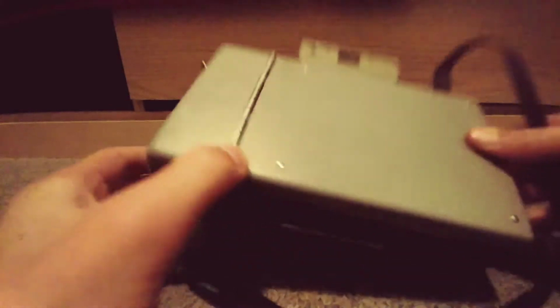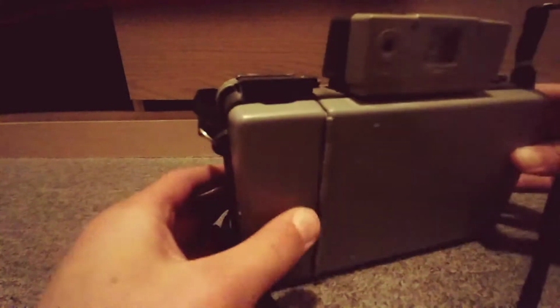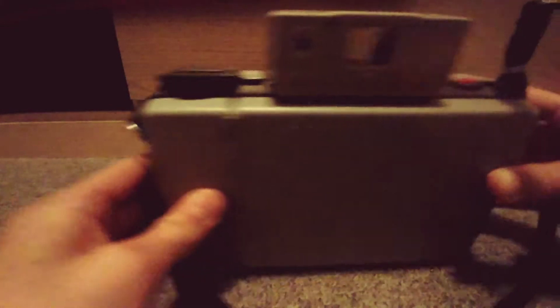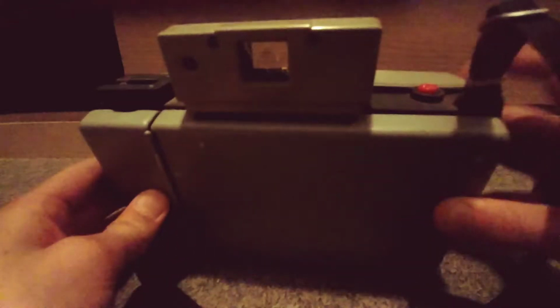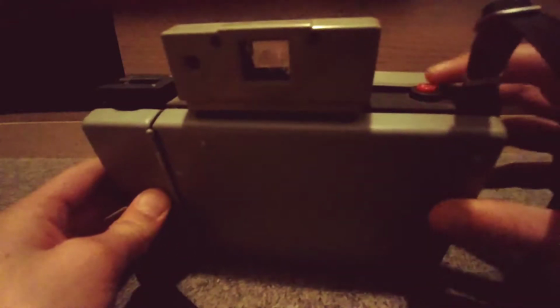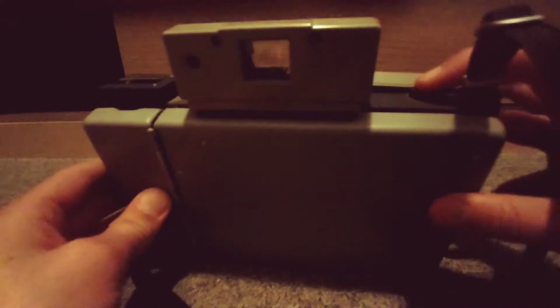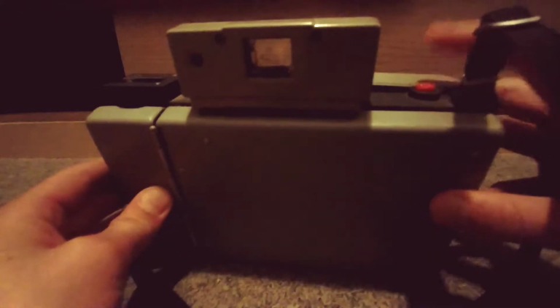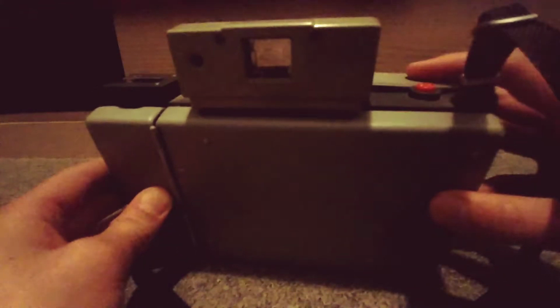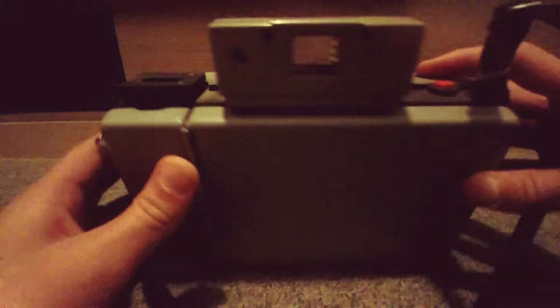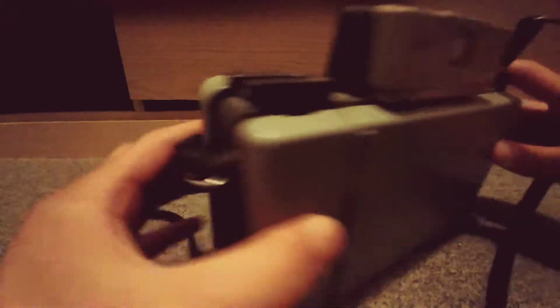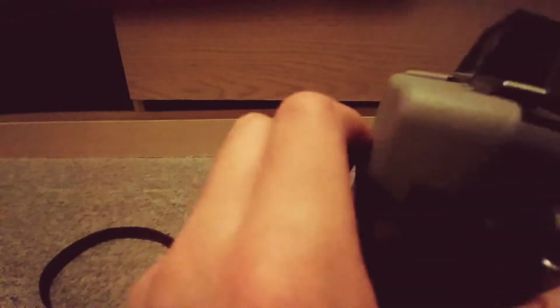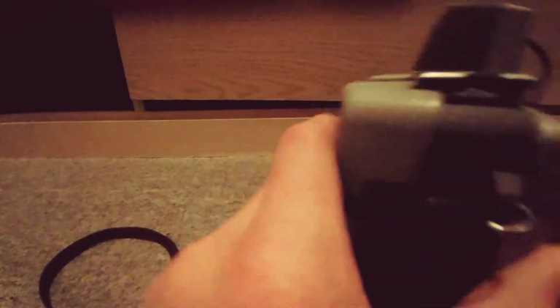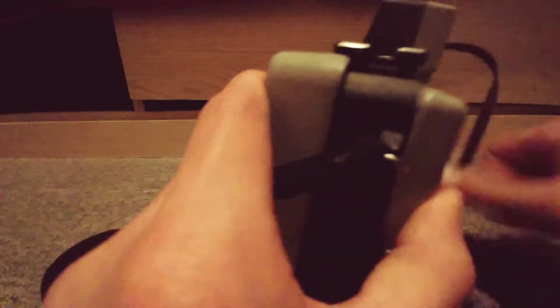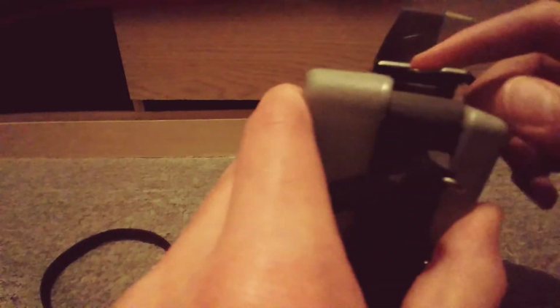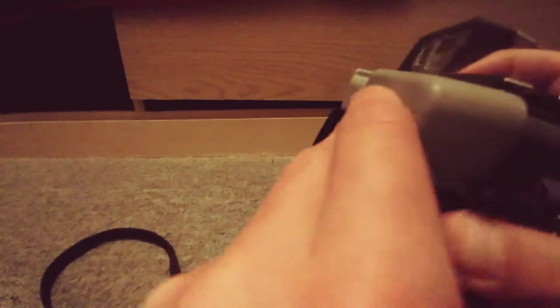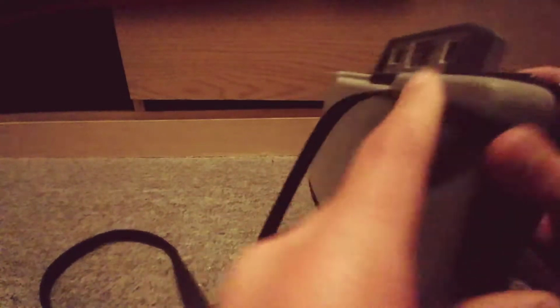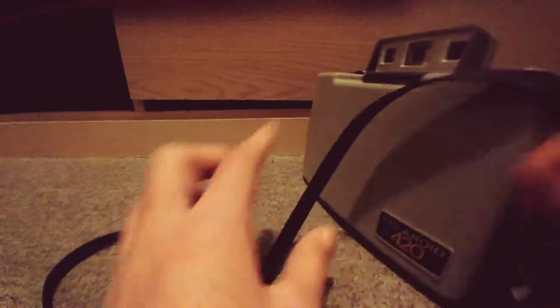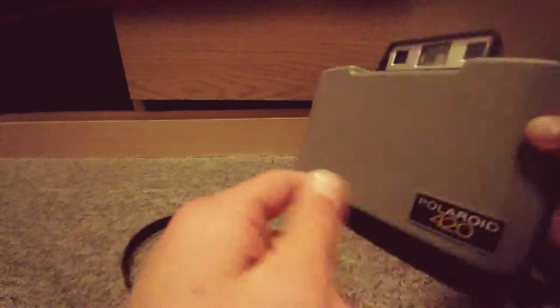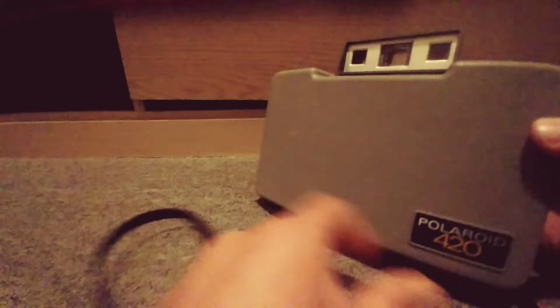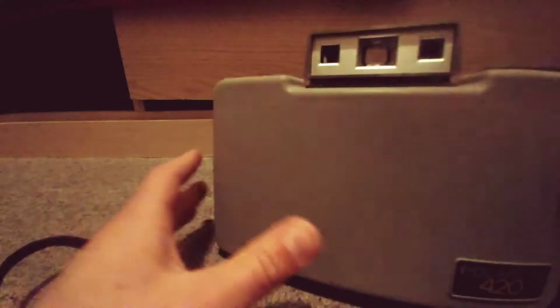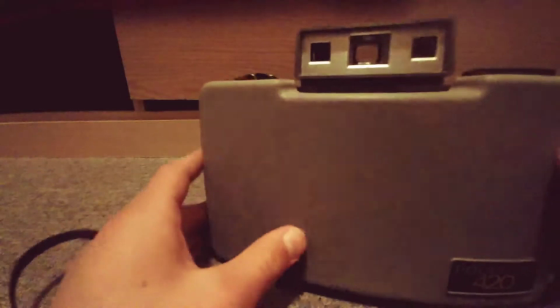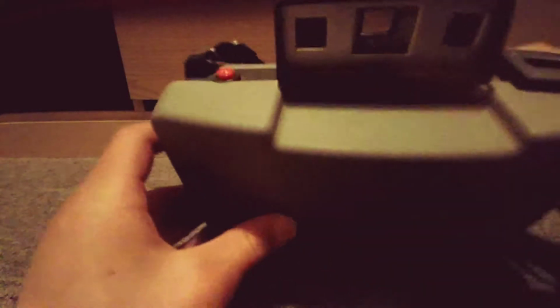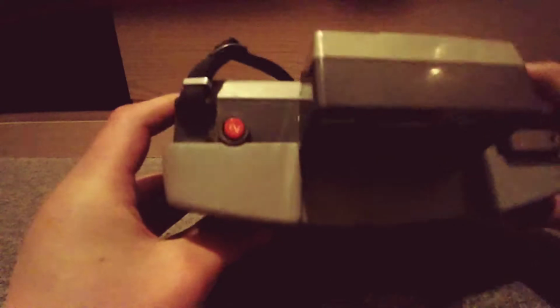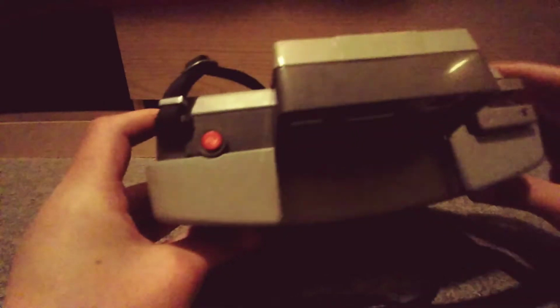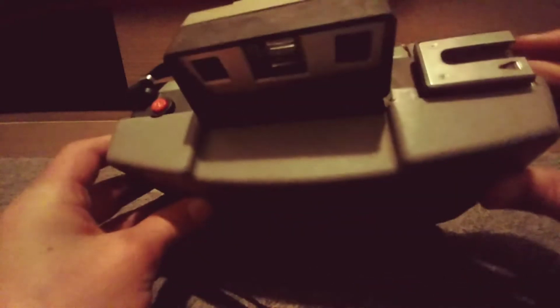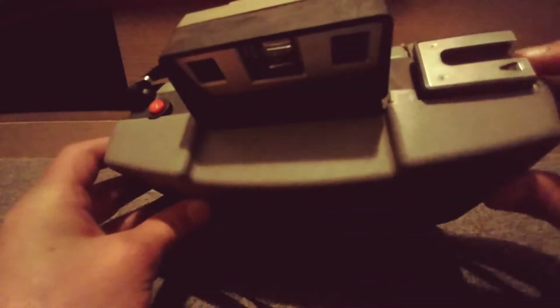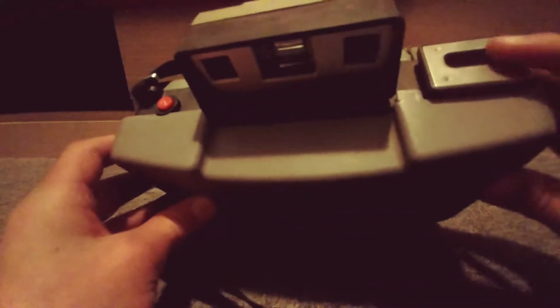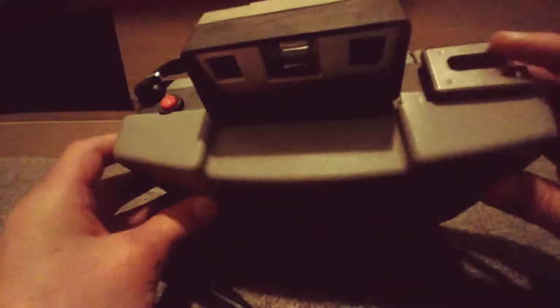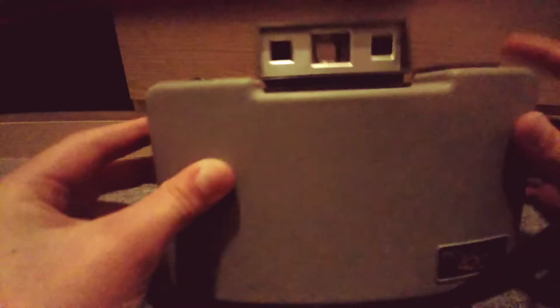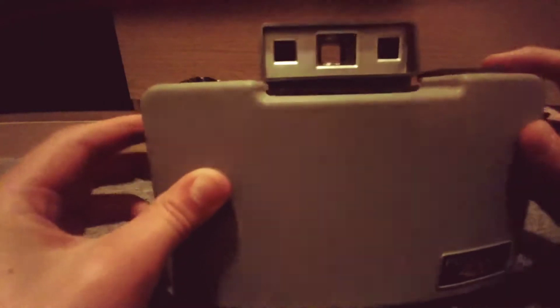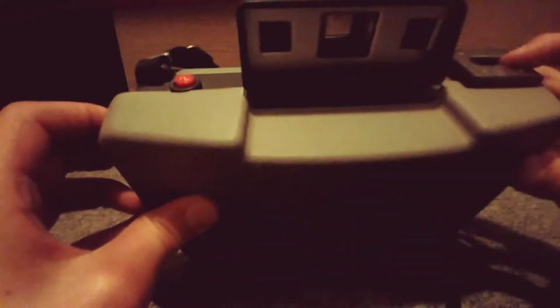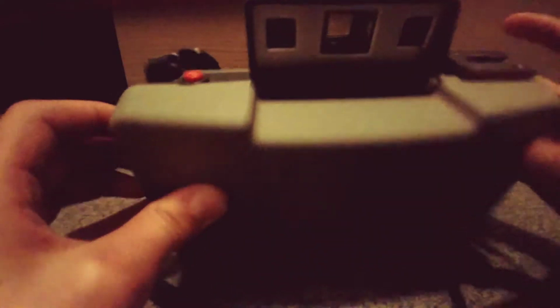And I think this is the button you use to take a photo. This — I think this might have came with the case when it was originally bought, and that's what this might be for.